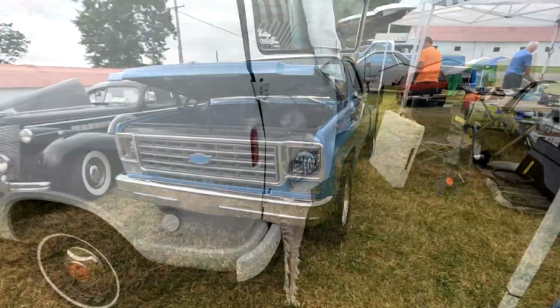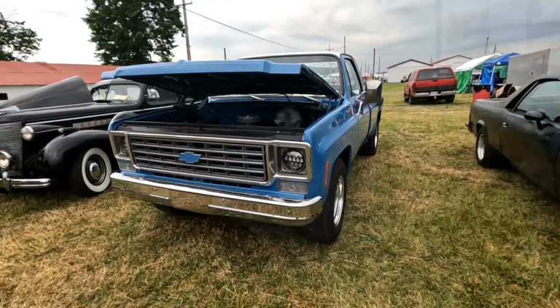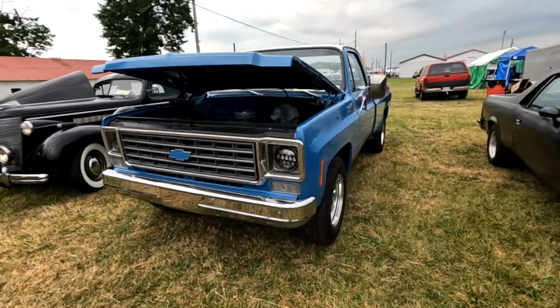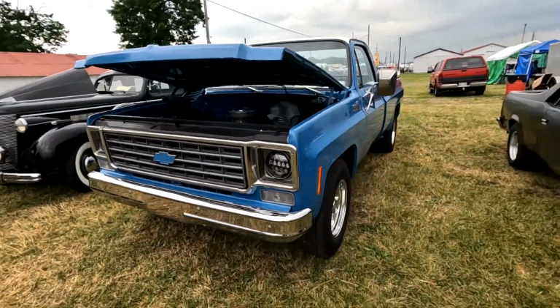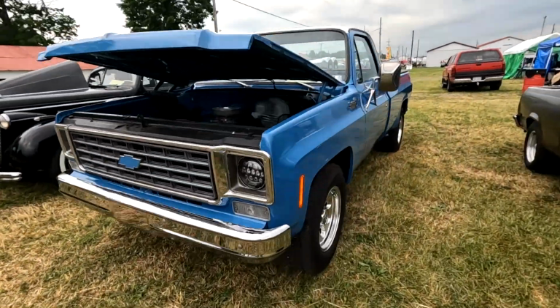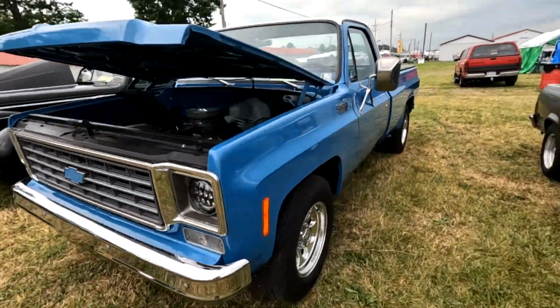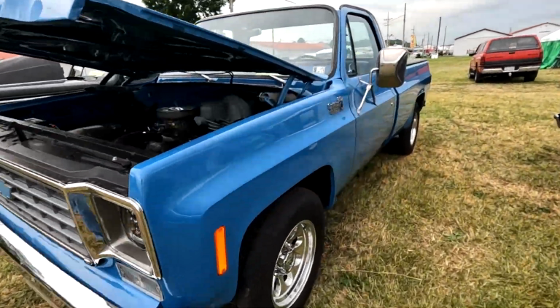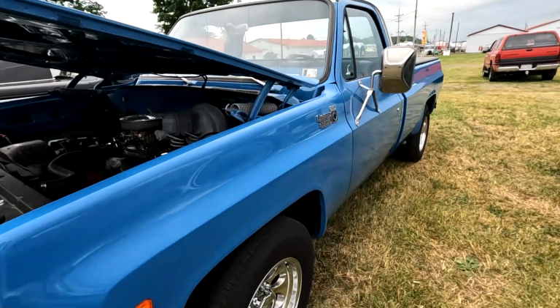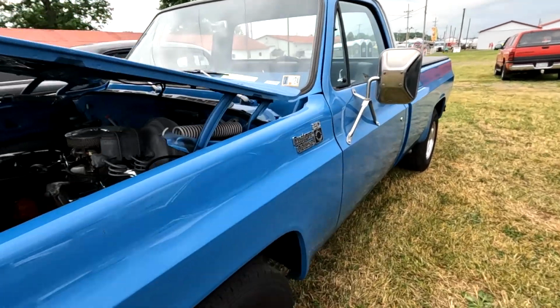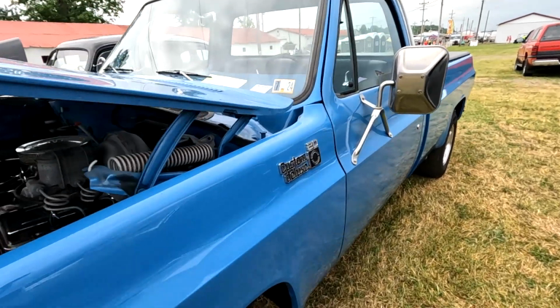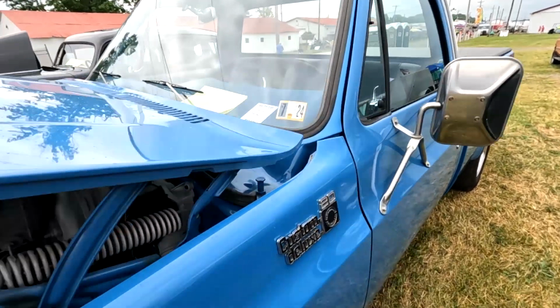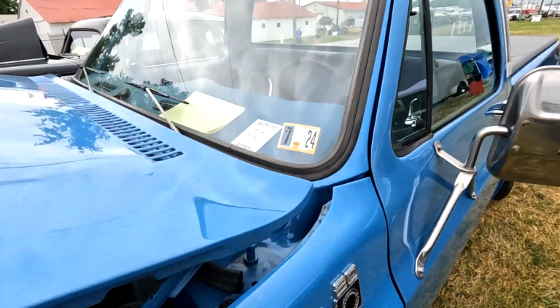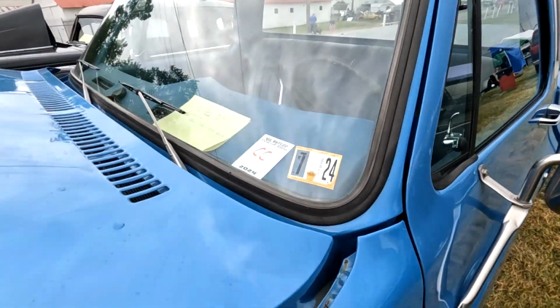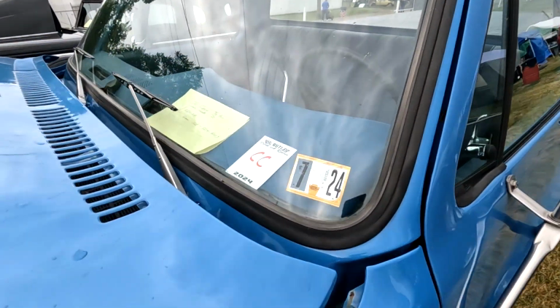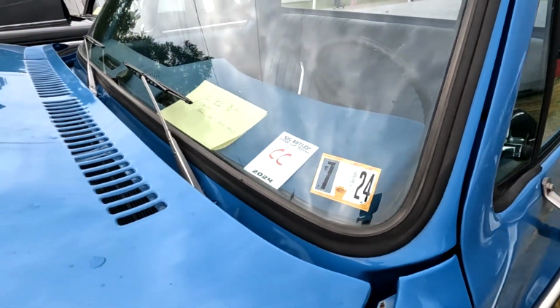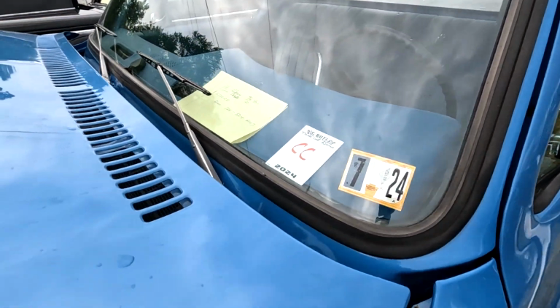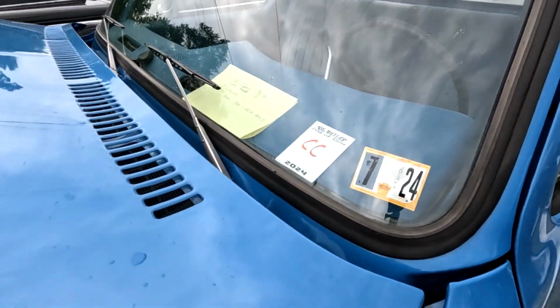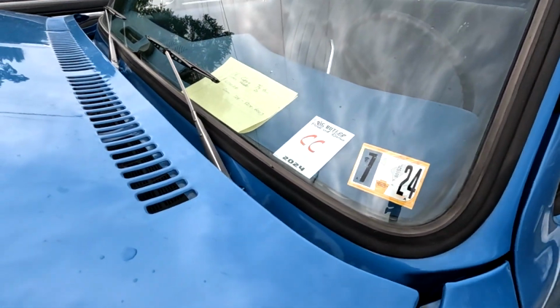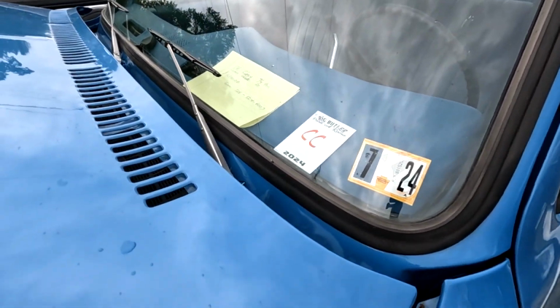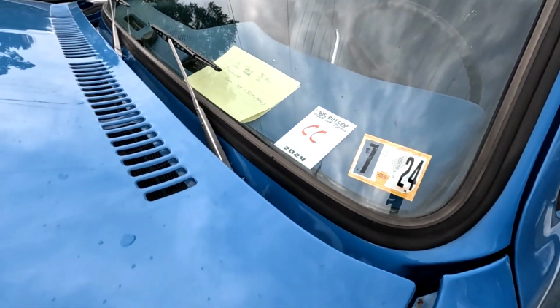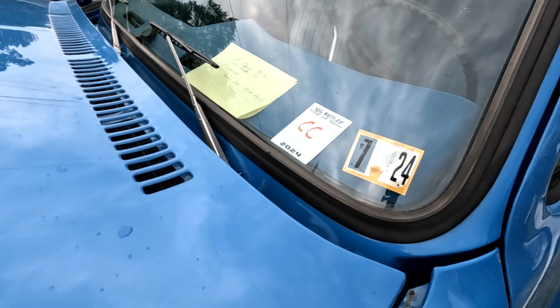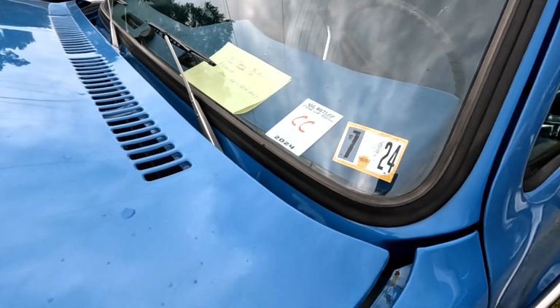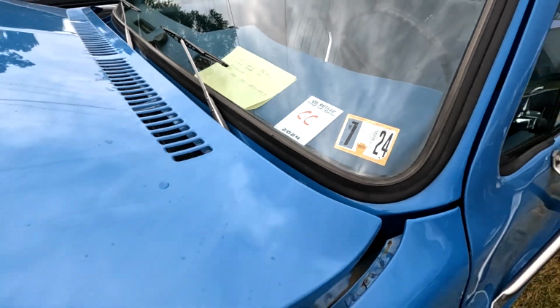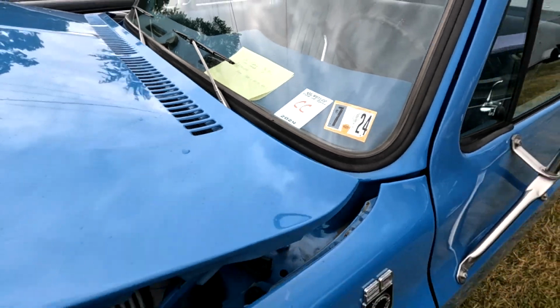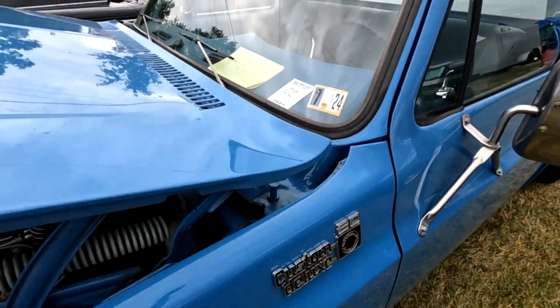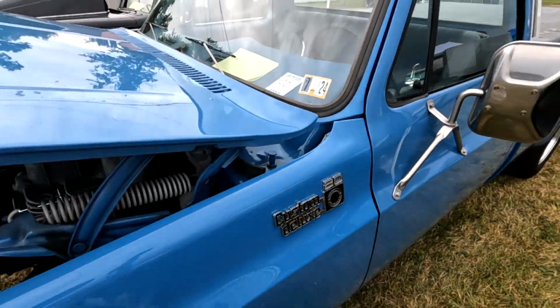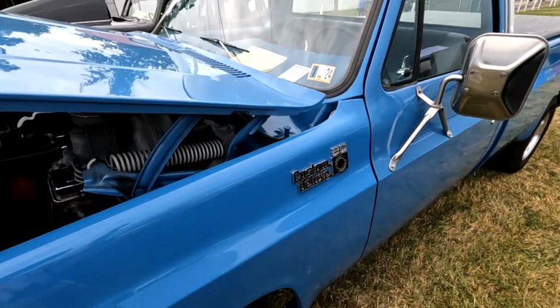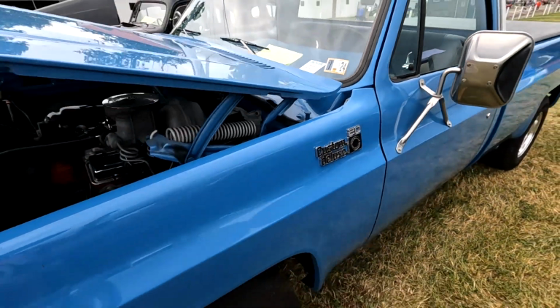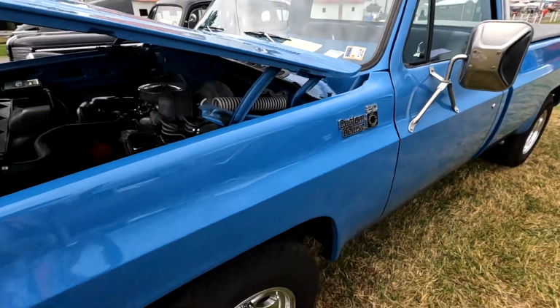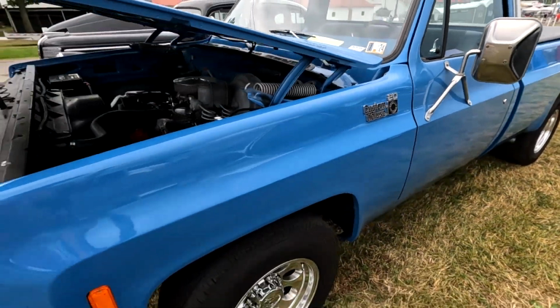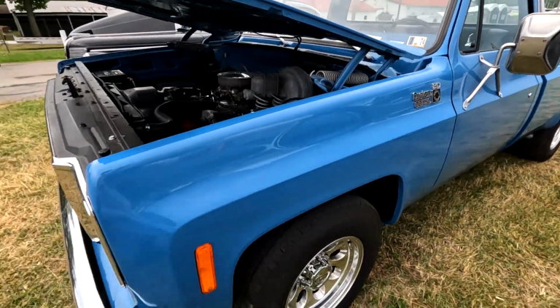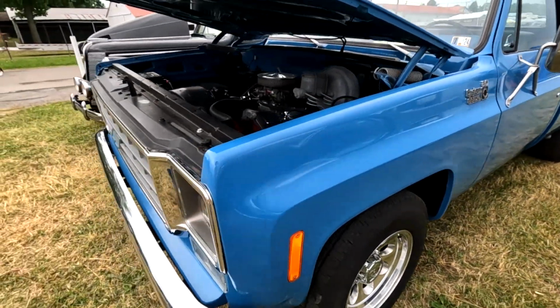All right, last couple of vehicles here. We have a square body '76 for 16,500 — three-quarter ton, so that makes it a K20 or something like that.